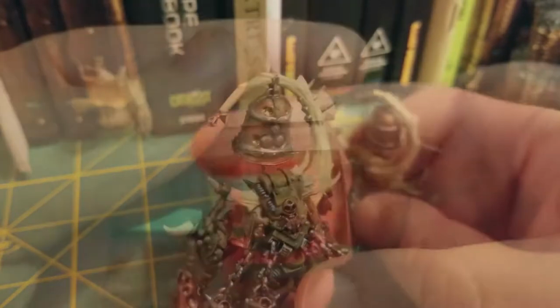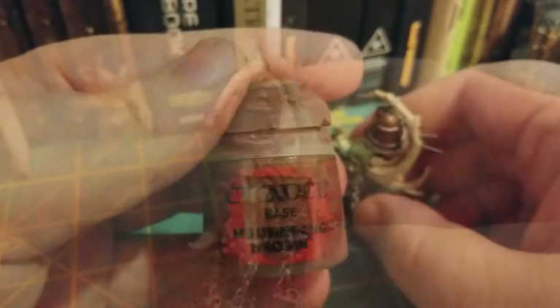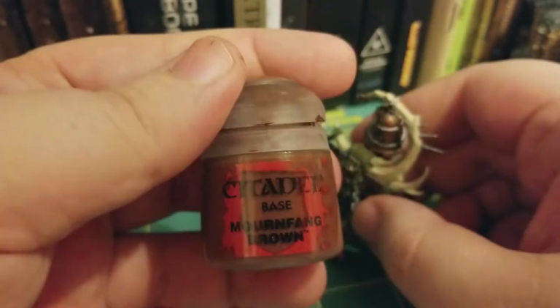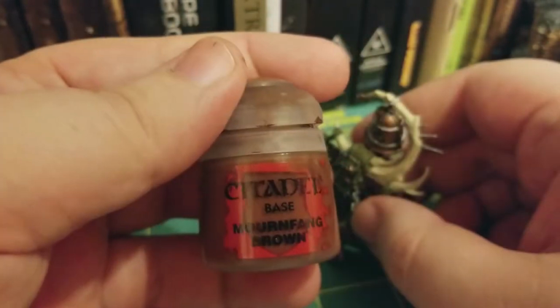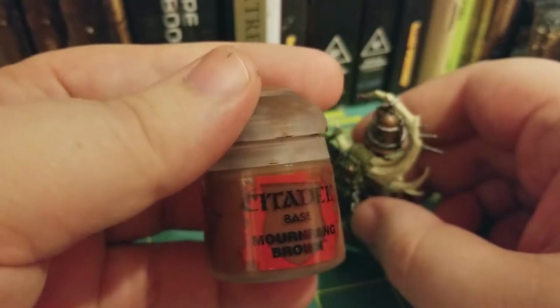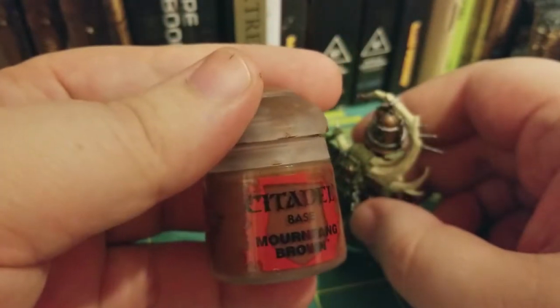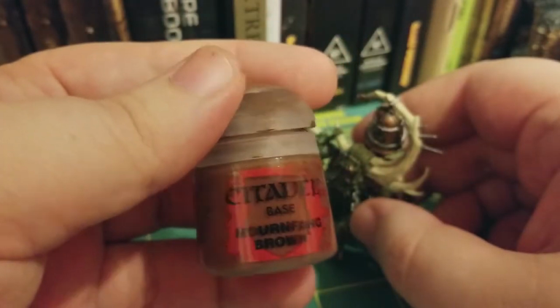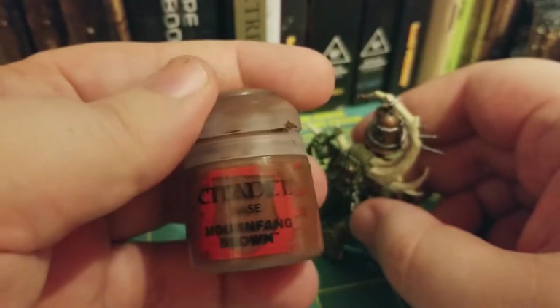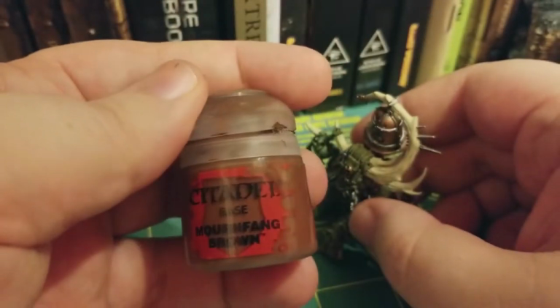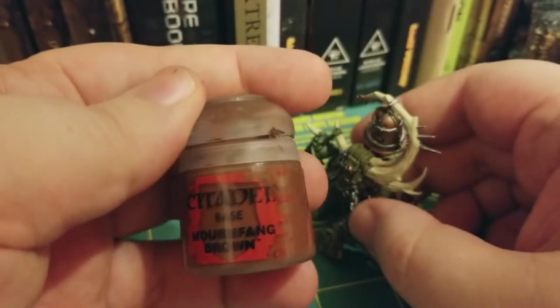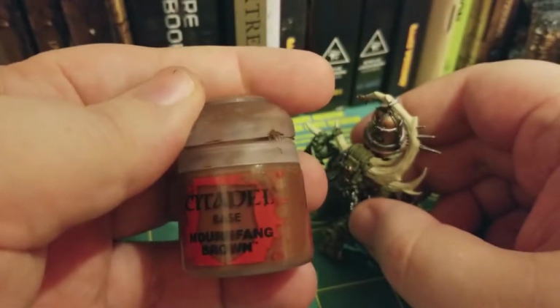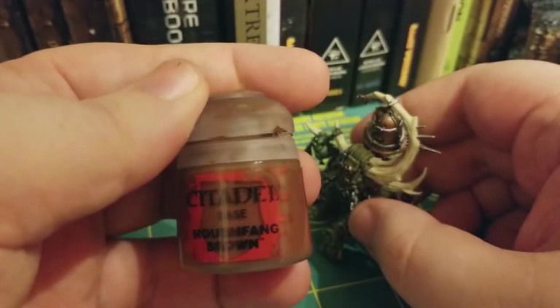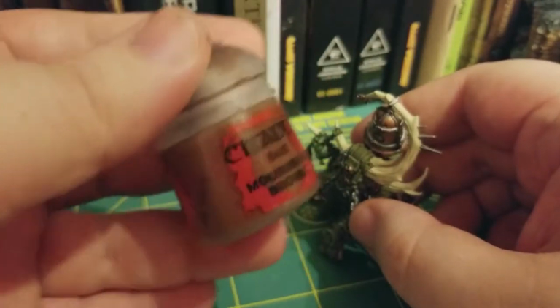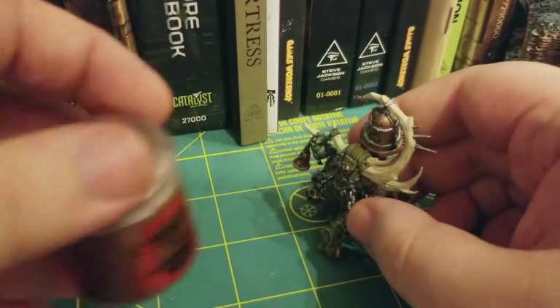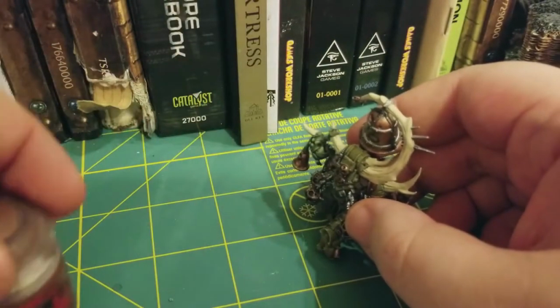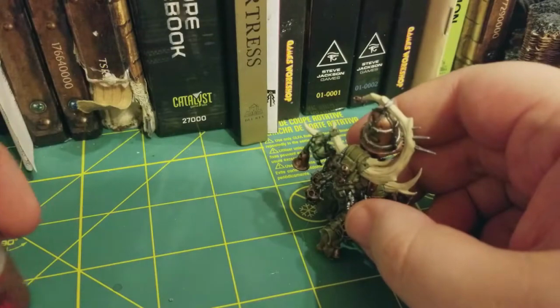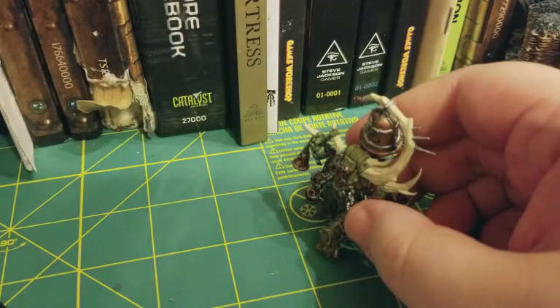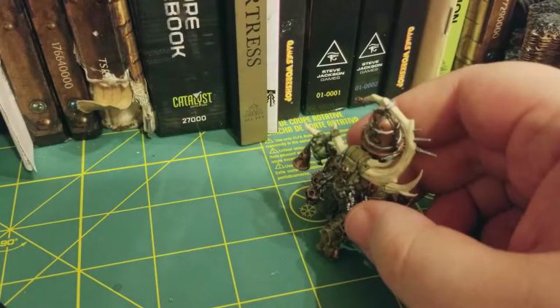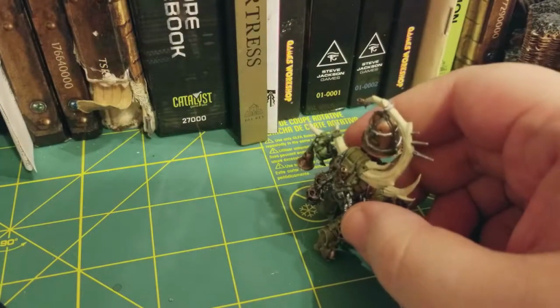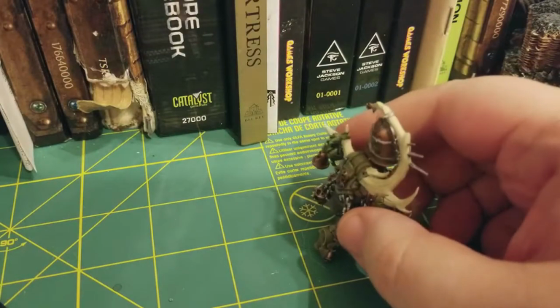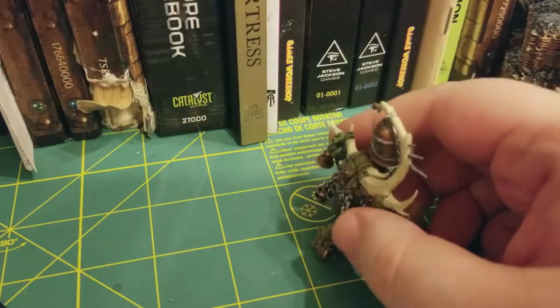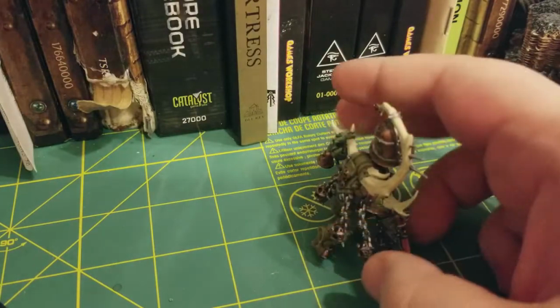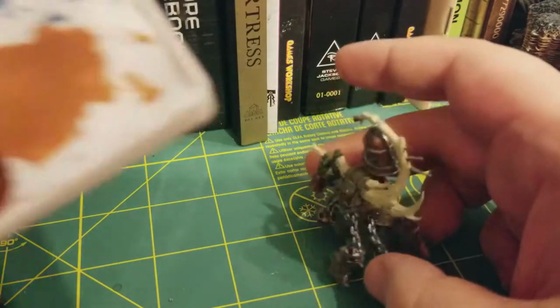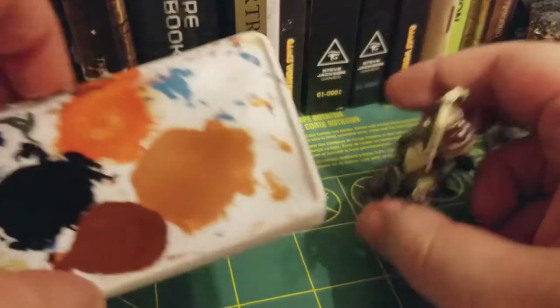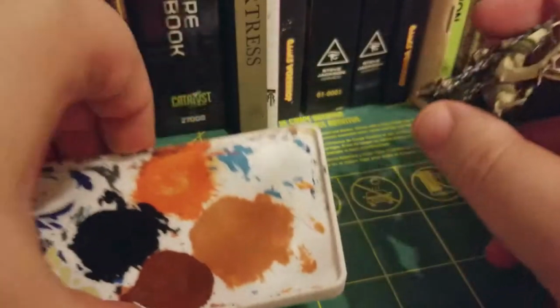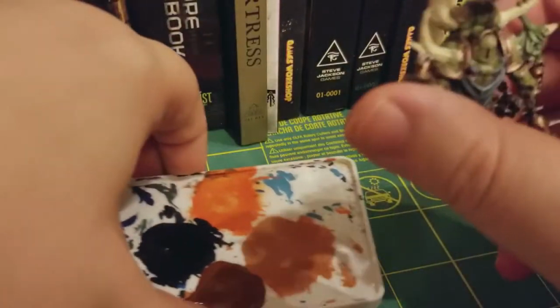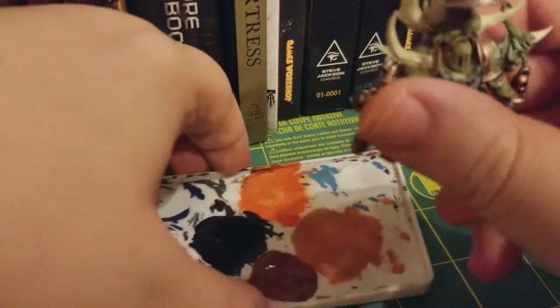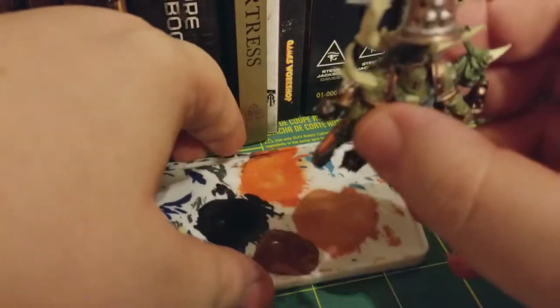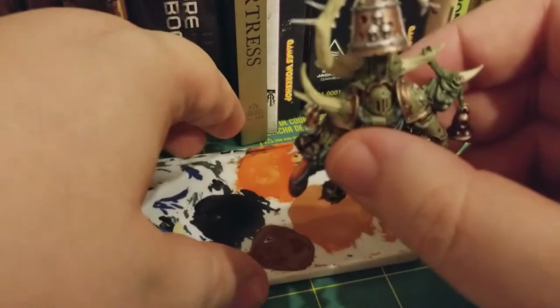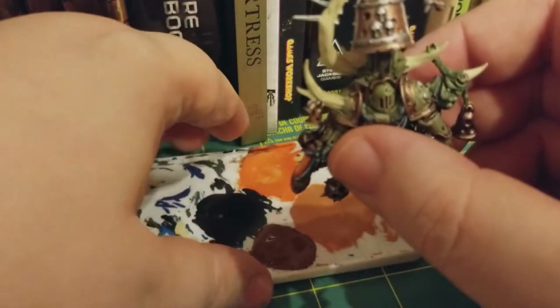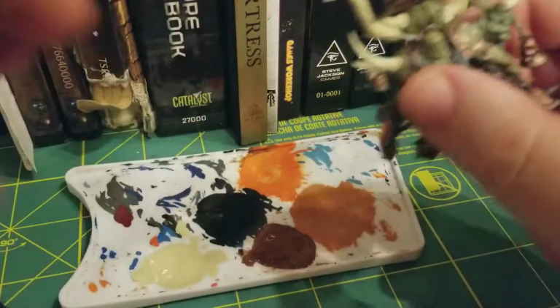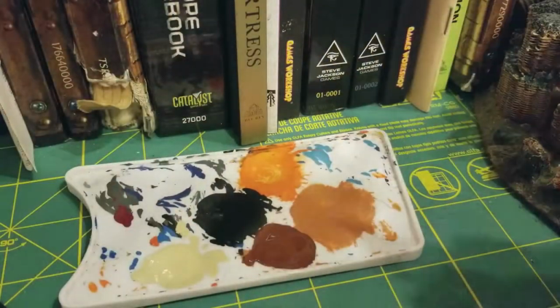The second coat we're going to do is going to be Mournfang Brown. Just like before, we're going to water this down. This time we're only going to do one coat, not two.